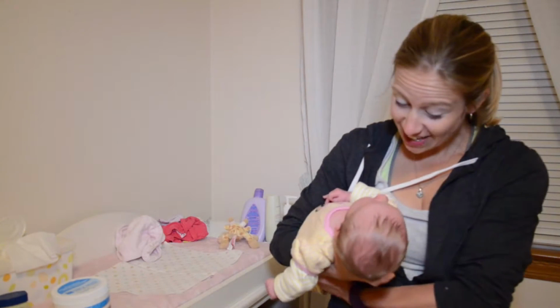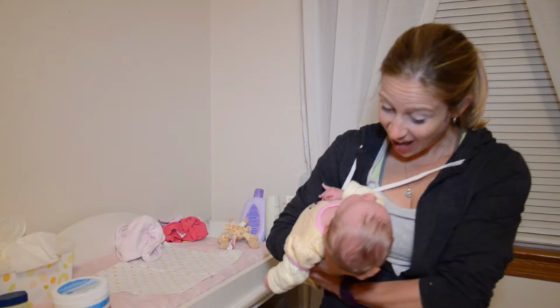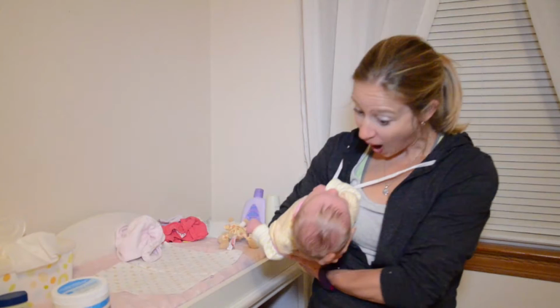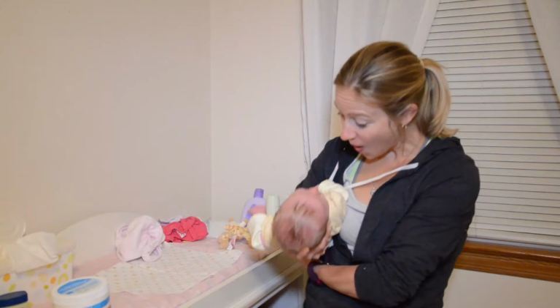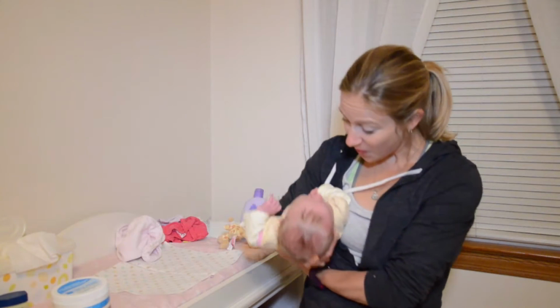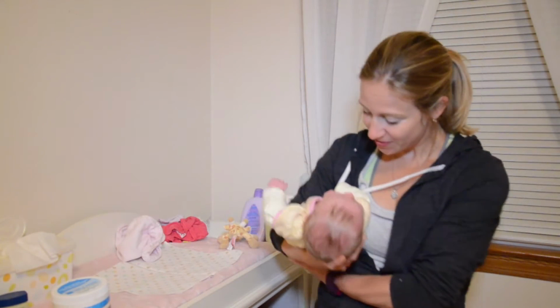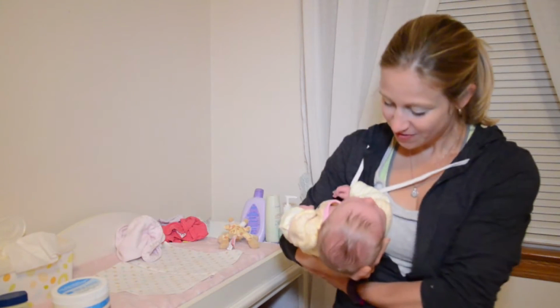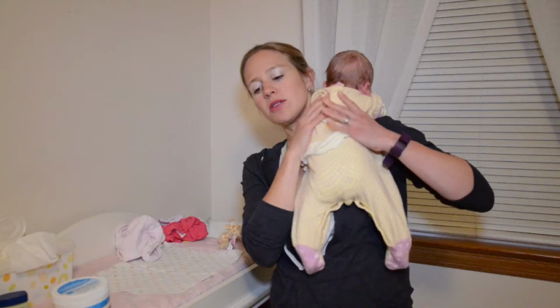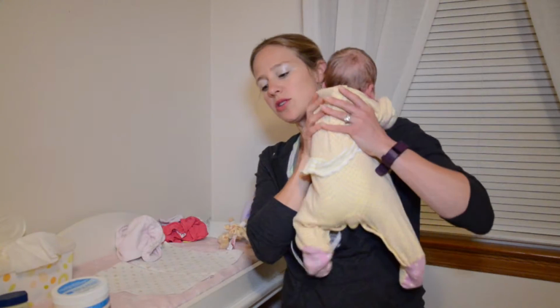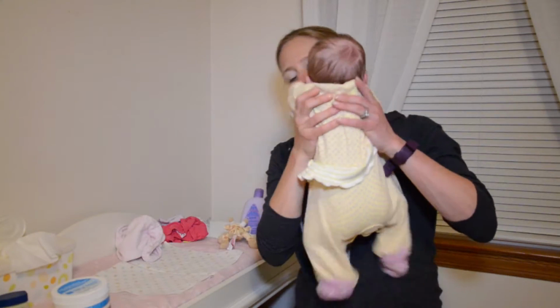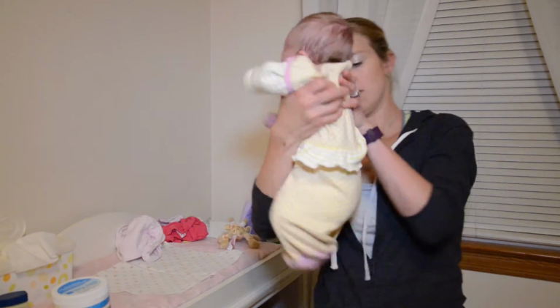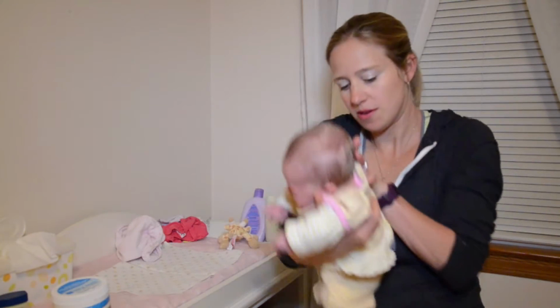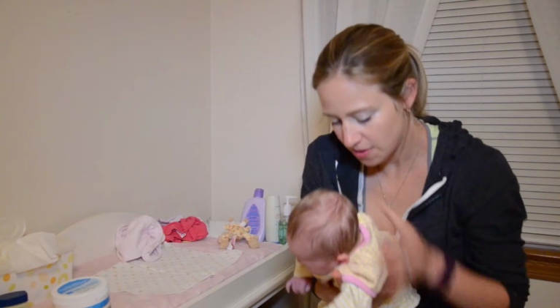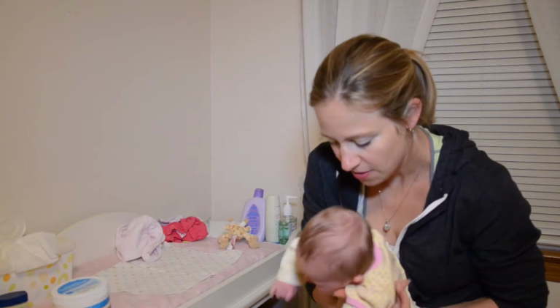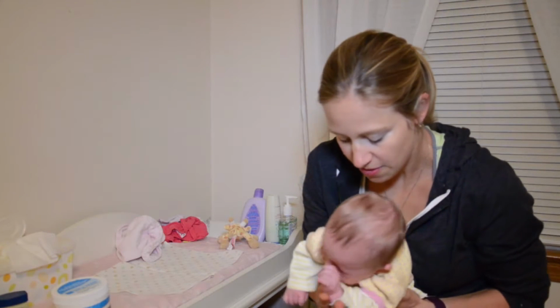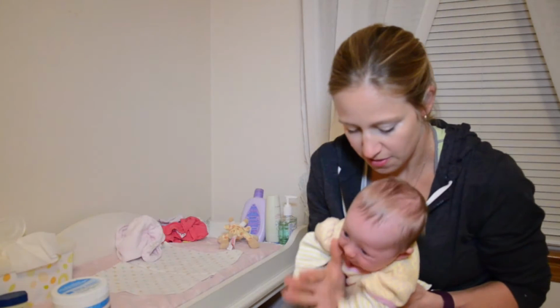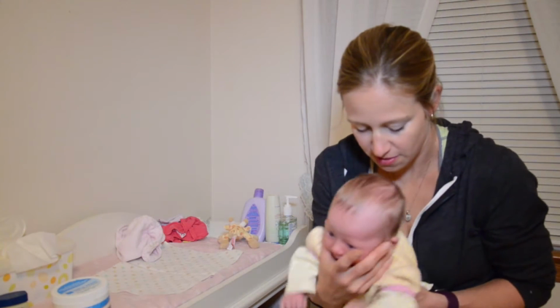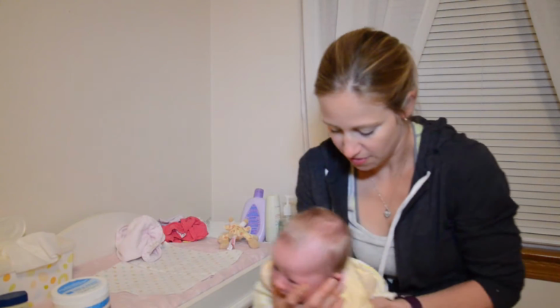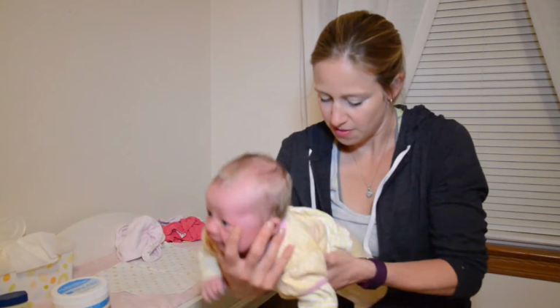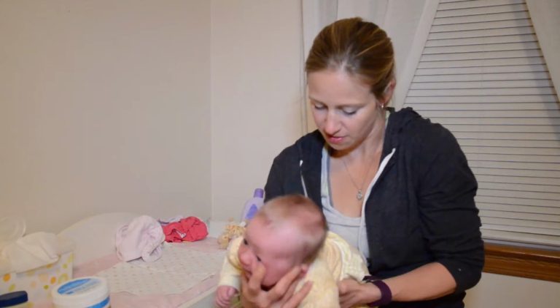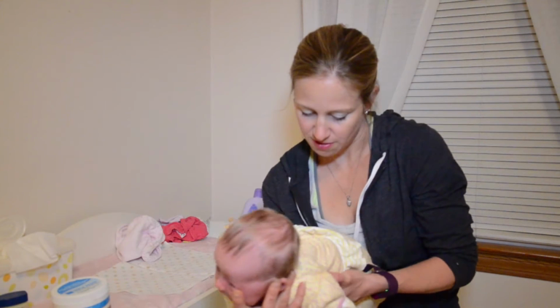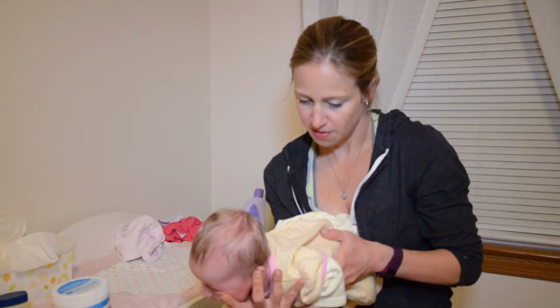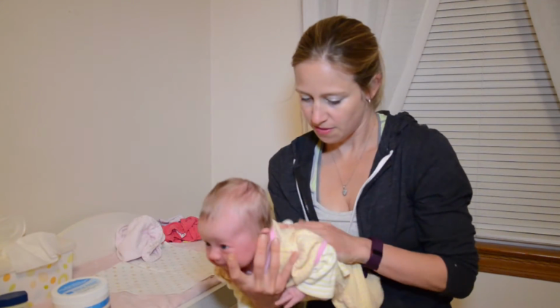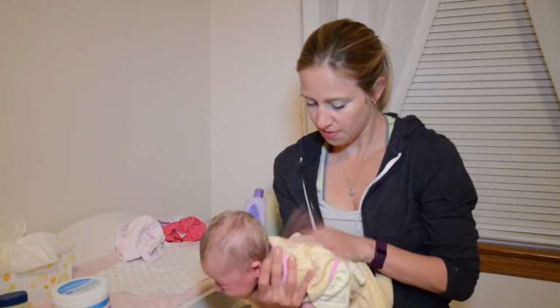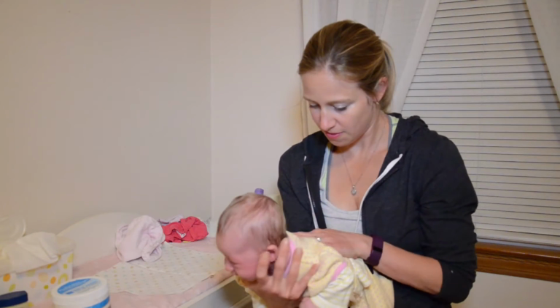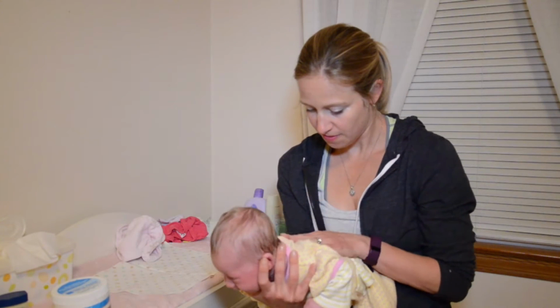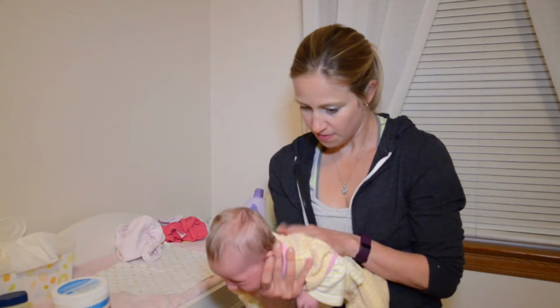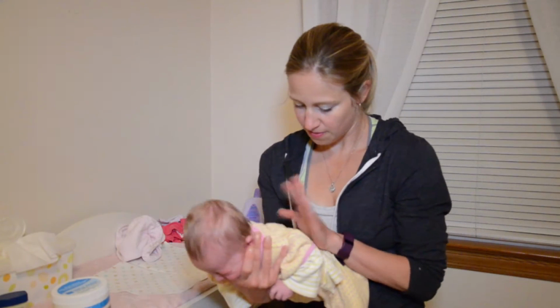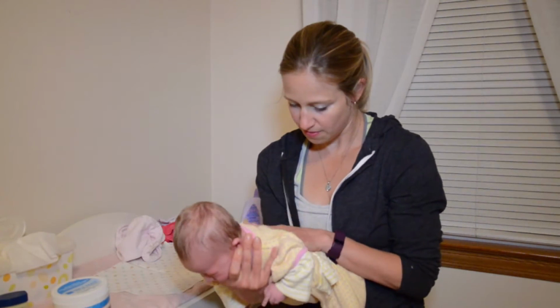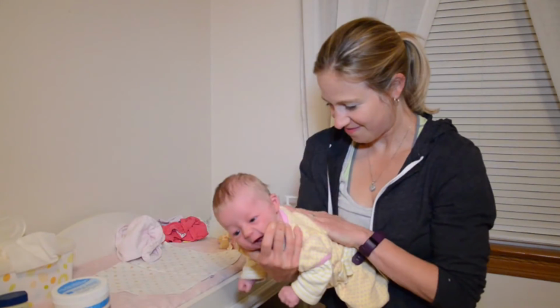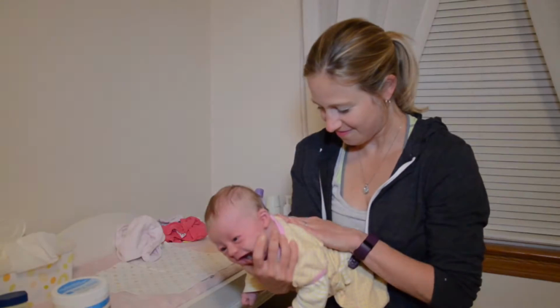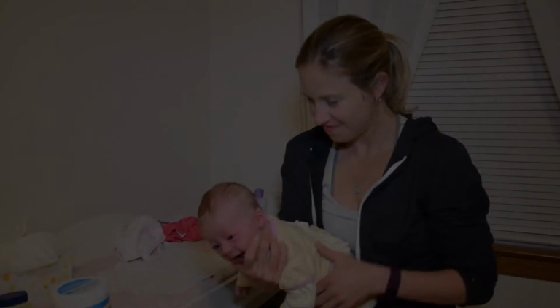A great hold if your baby is extra fussy or colicky is the belly hold. Draping the baby over your forearm, putting your baby on his or her belly and patting baby's back gently.